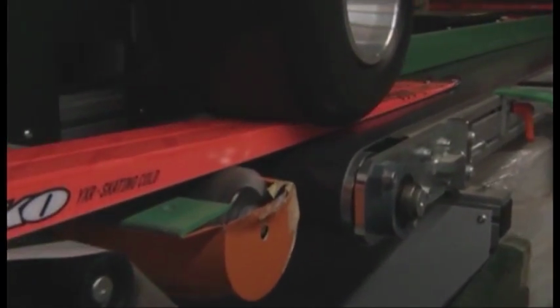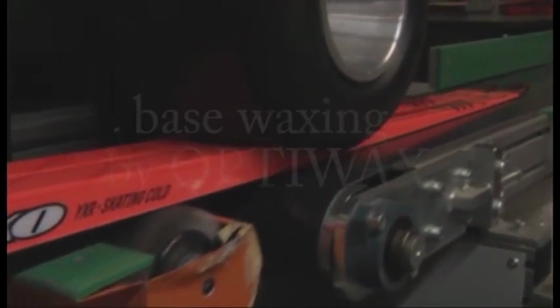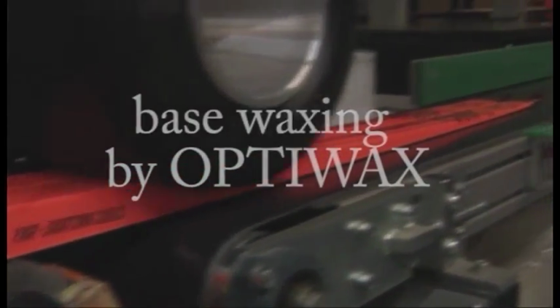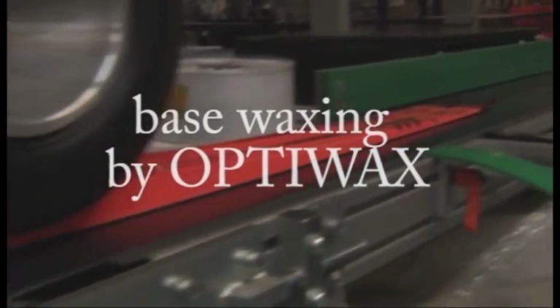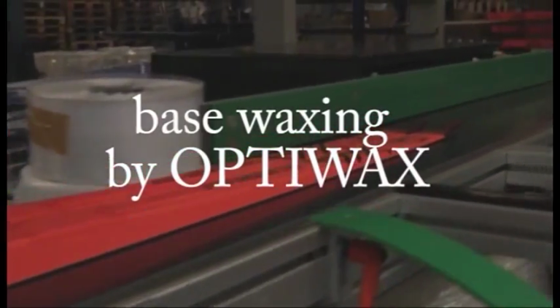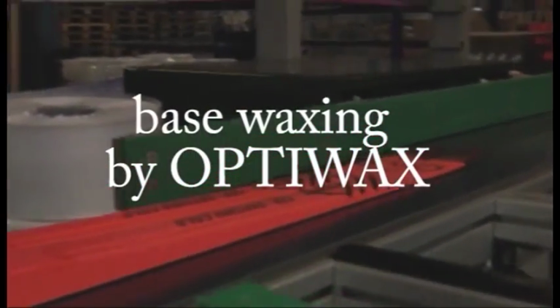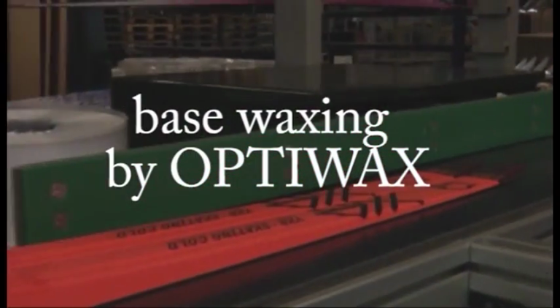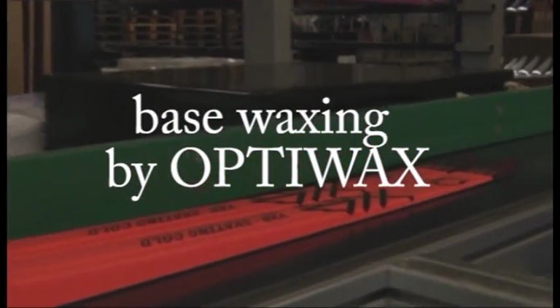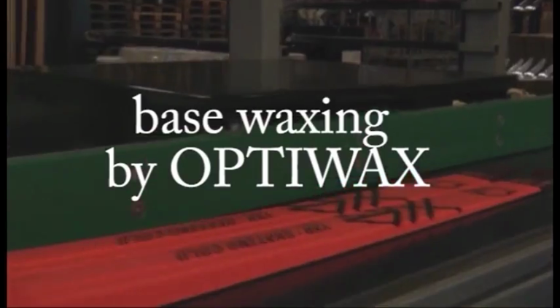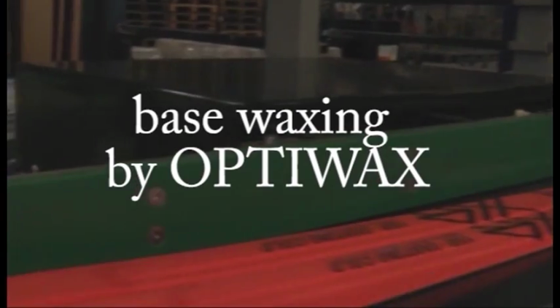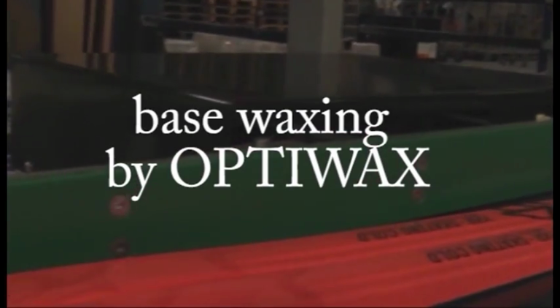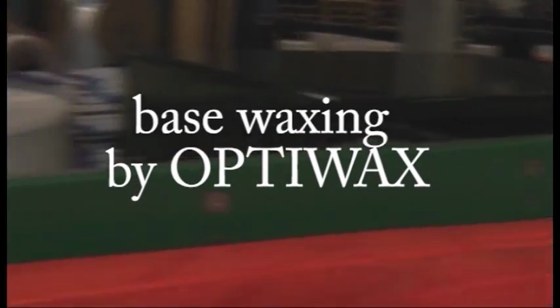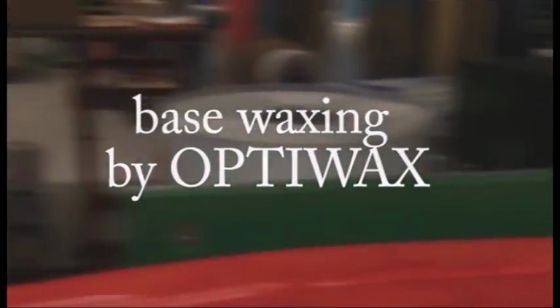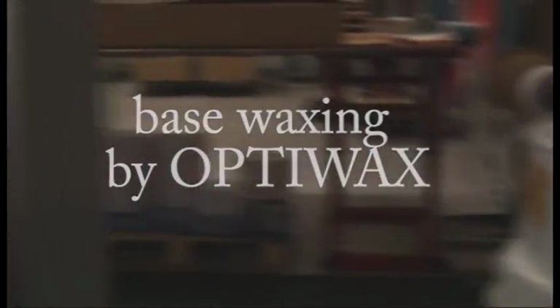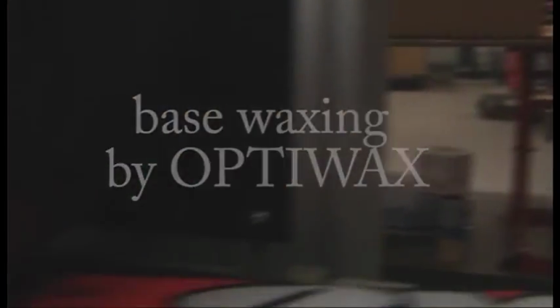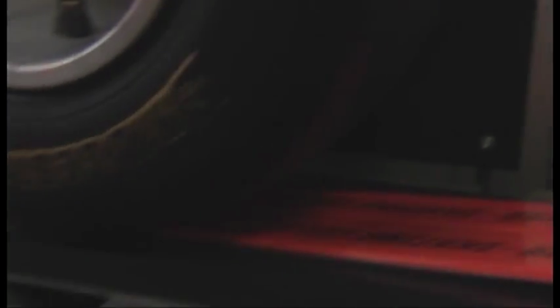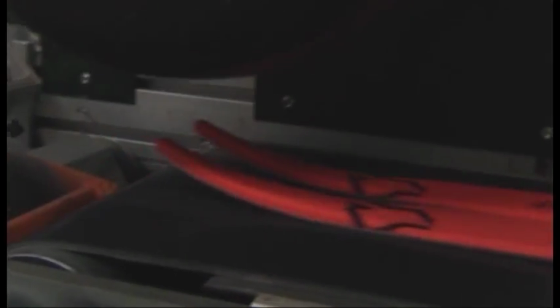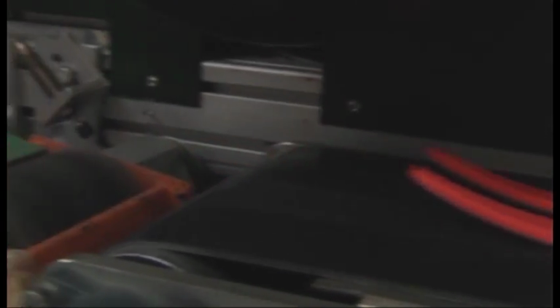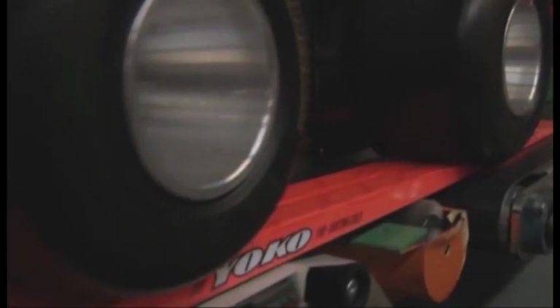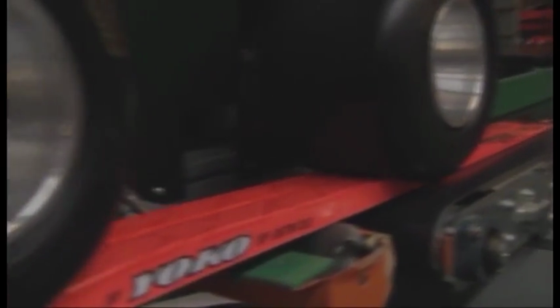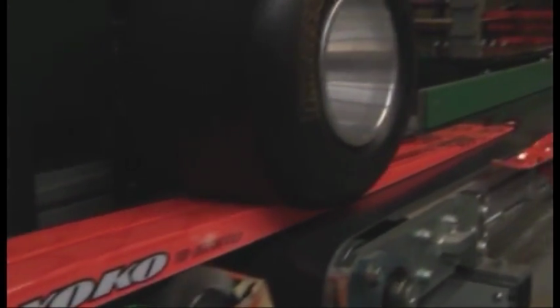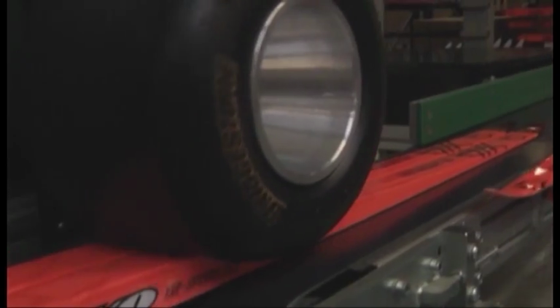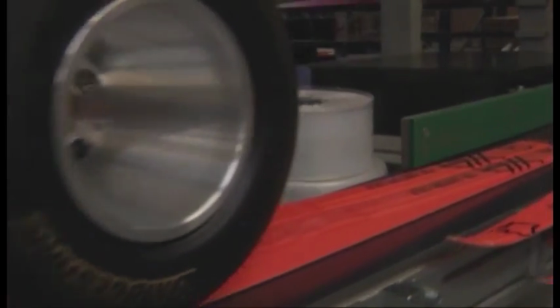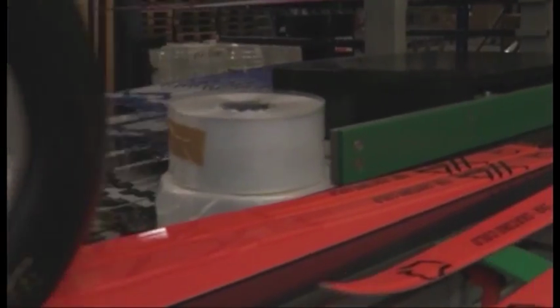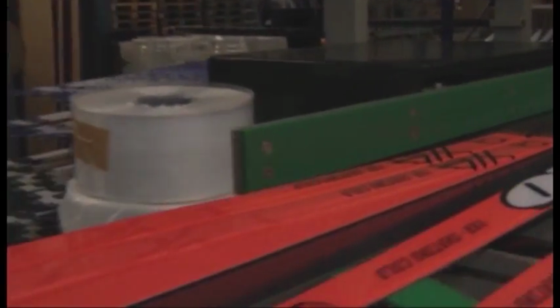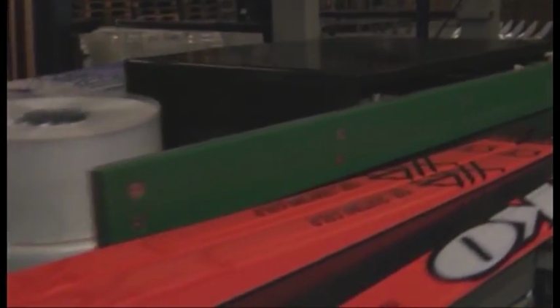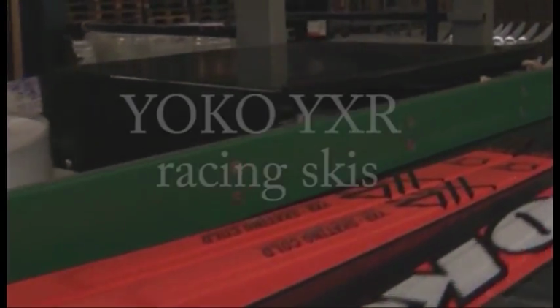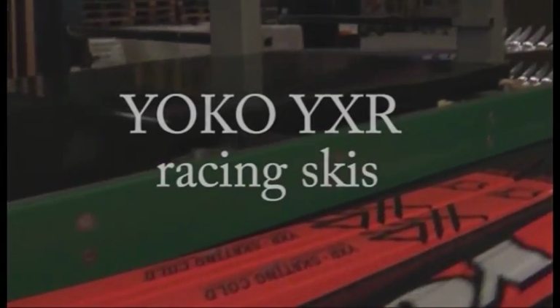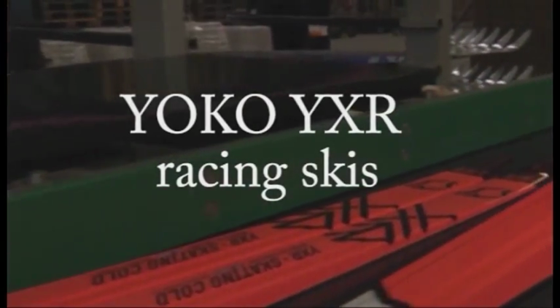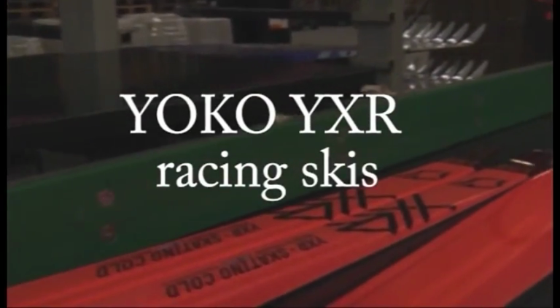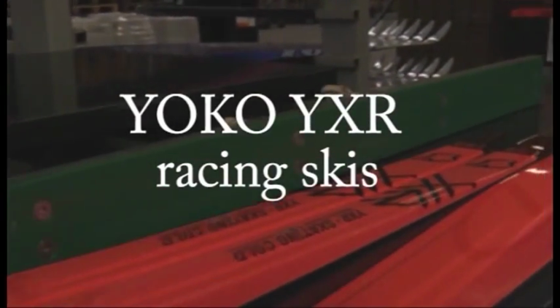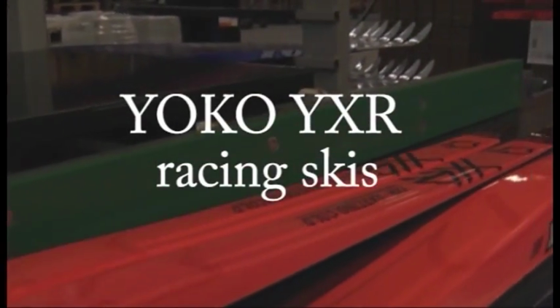XR Racing and YXC Composition Series skis are both pre-waxed with Opti-wax light tape. The skis are then ready for the journey towards ski tracks all over the world.